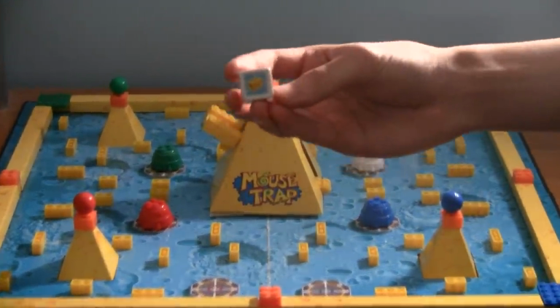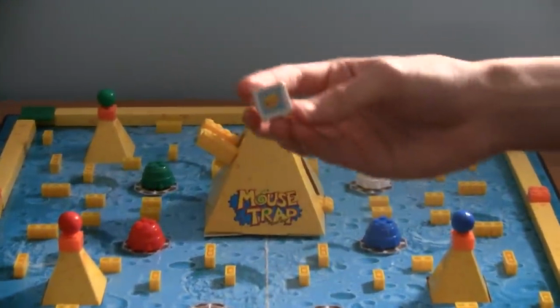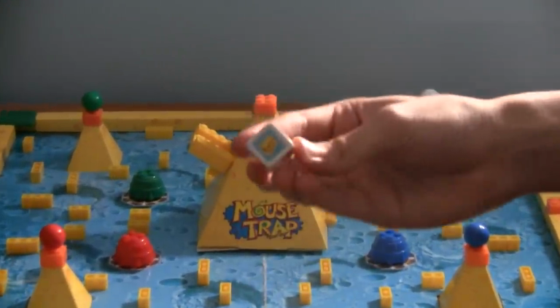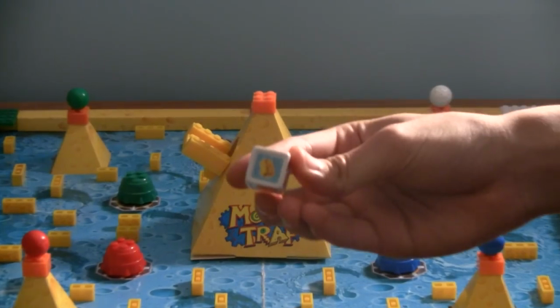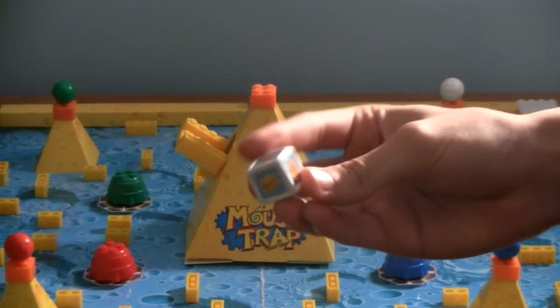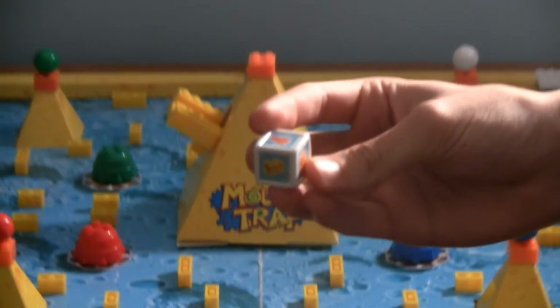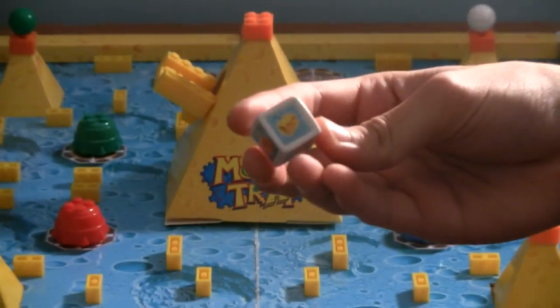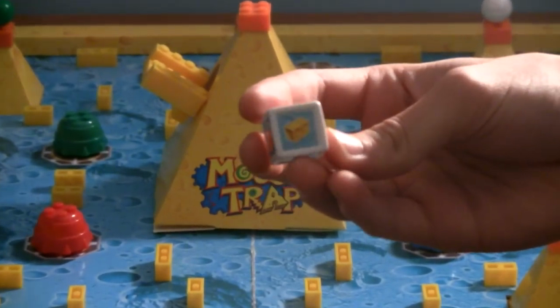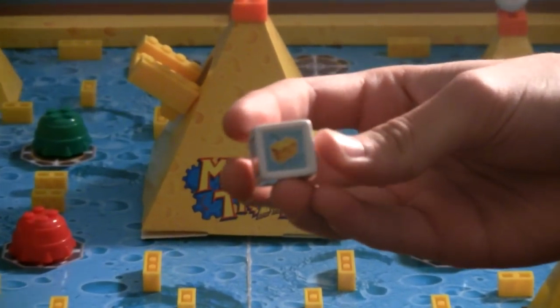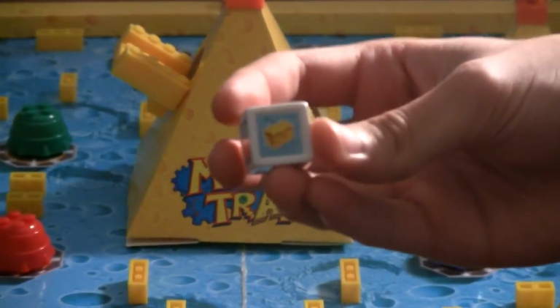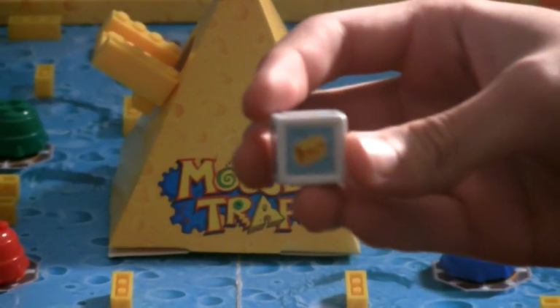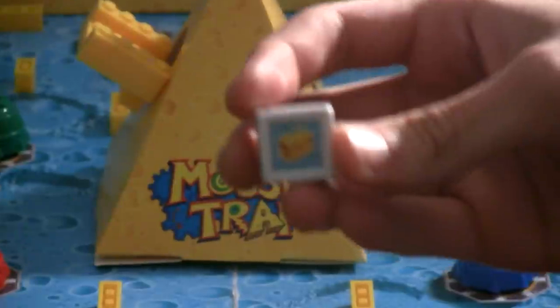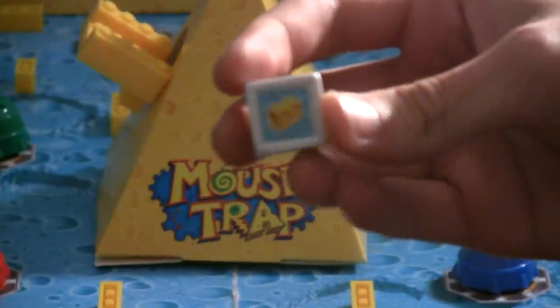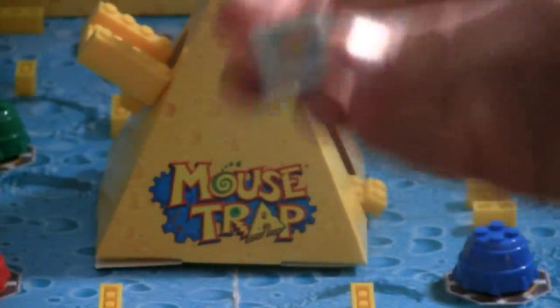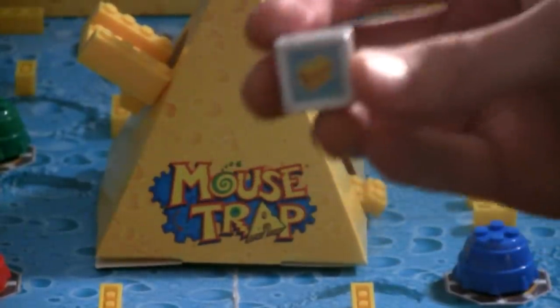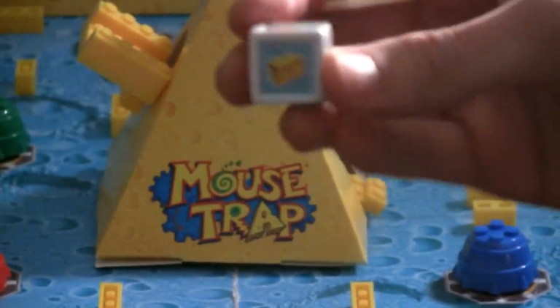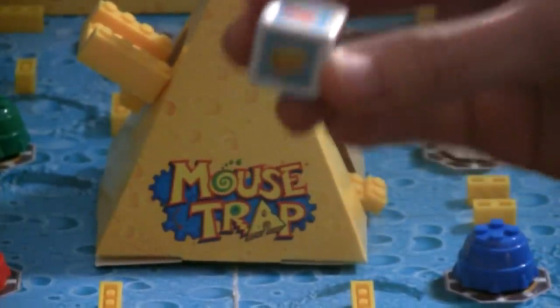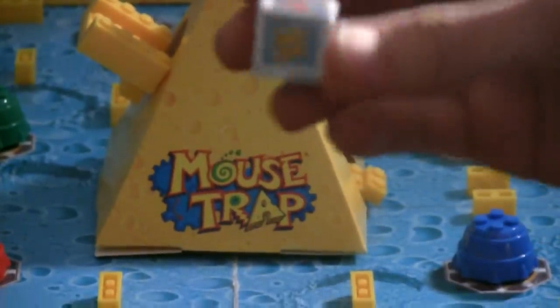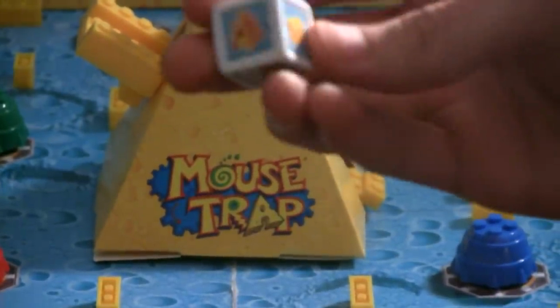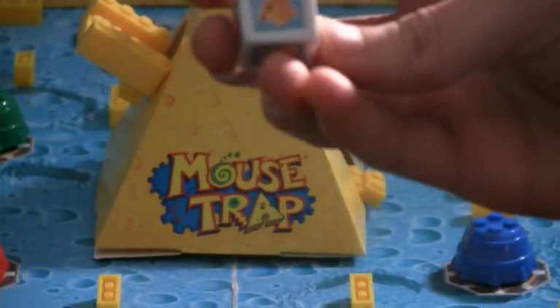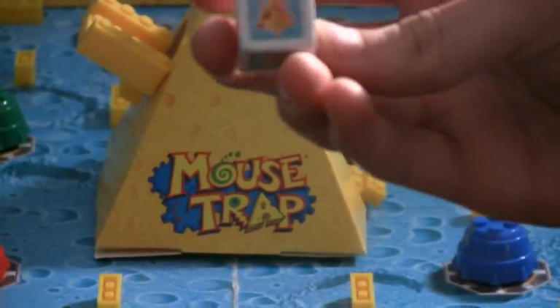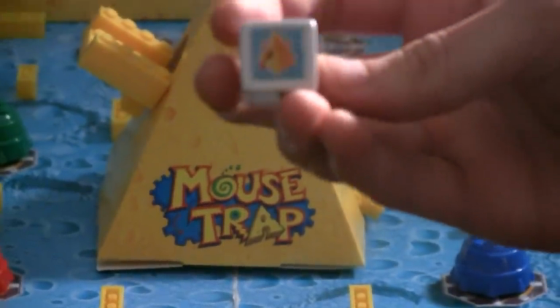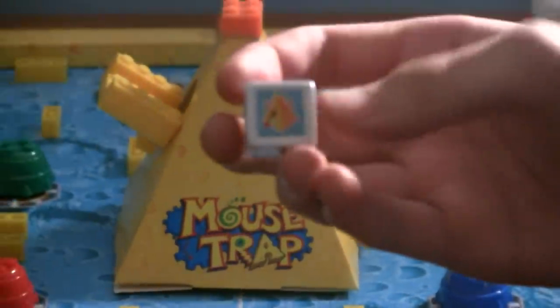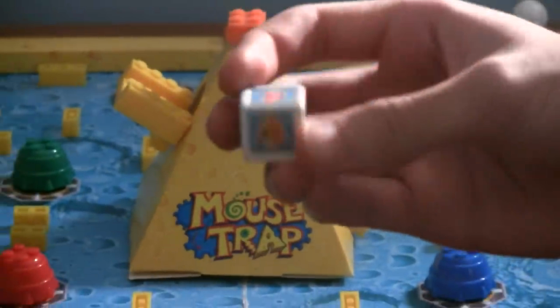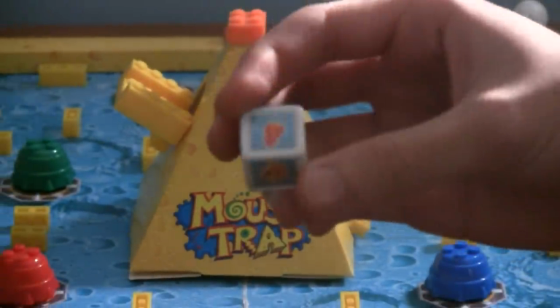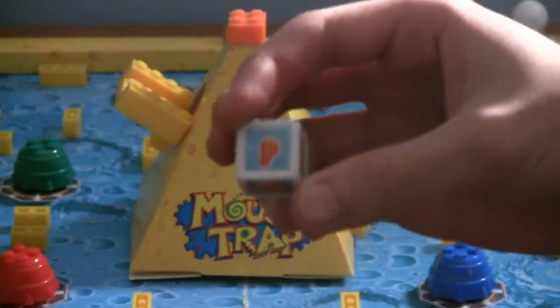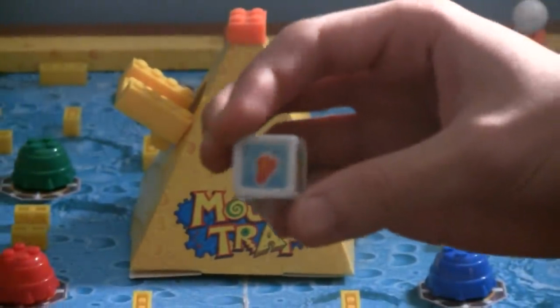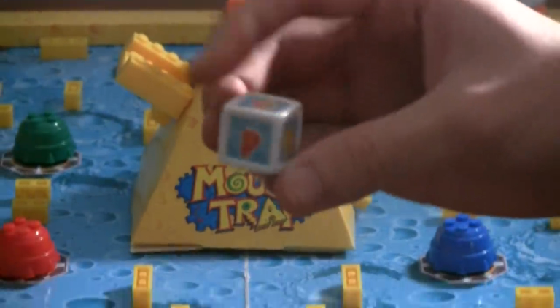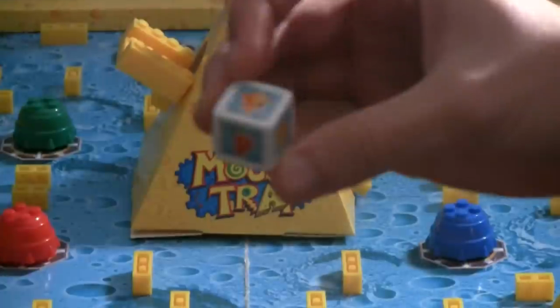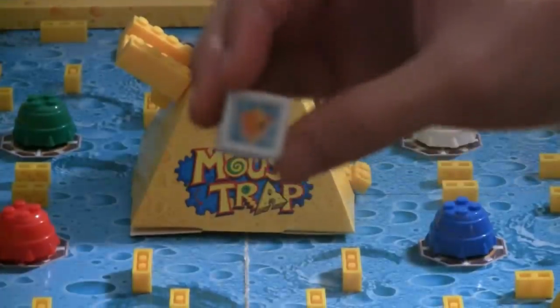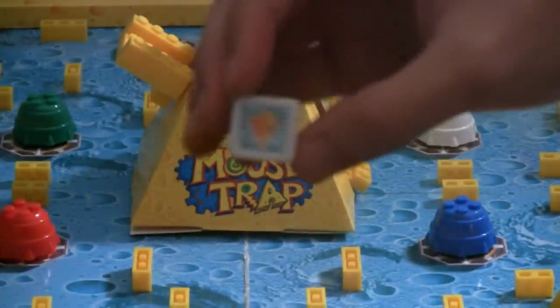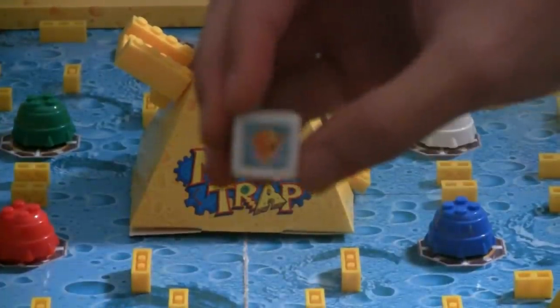This die is not like many other dice, which are numbered 1 to 6. This die has stickers, and each sticker has a different symbol on it, and I will show you what each symbol means.